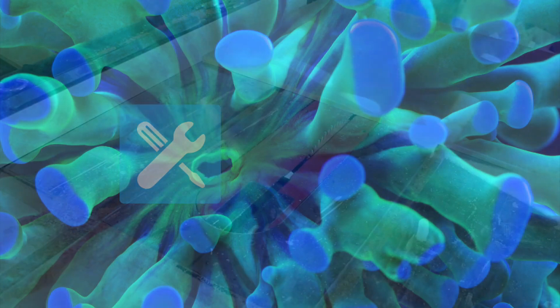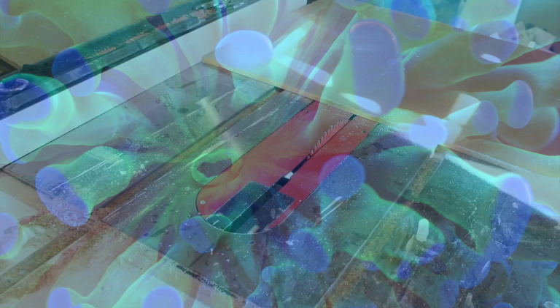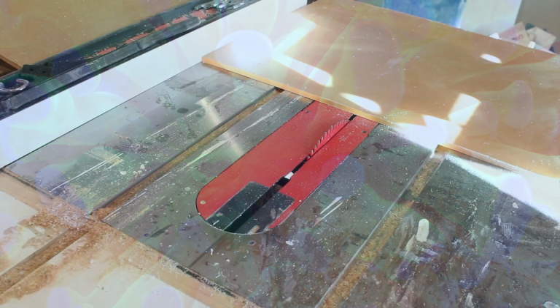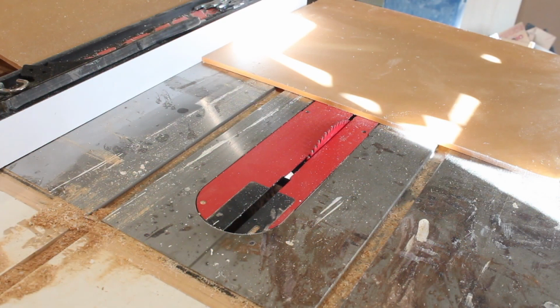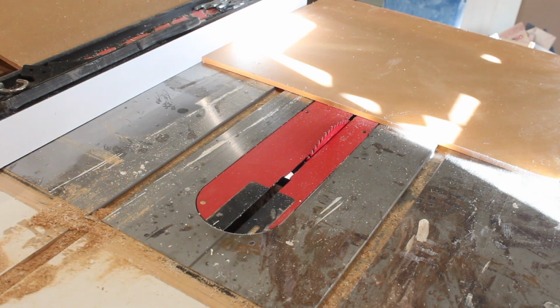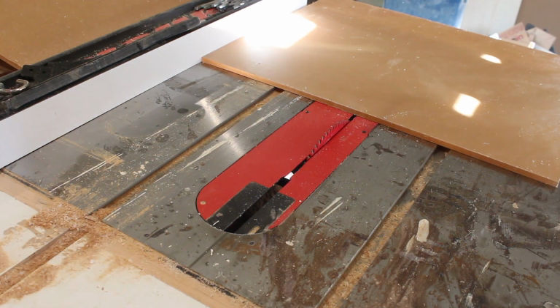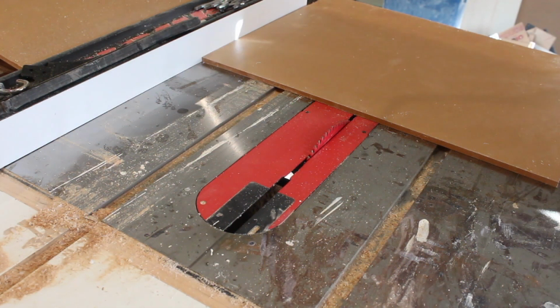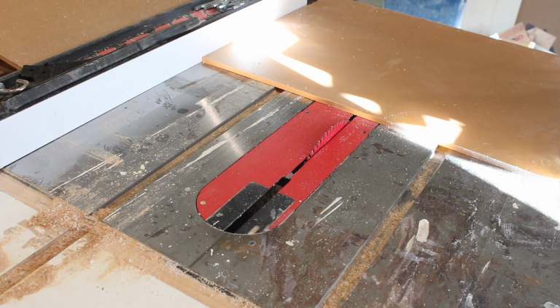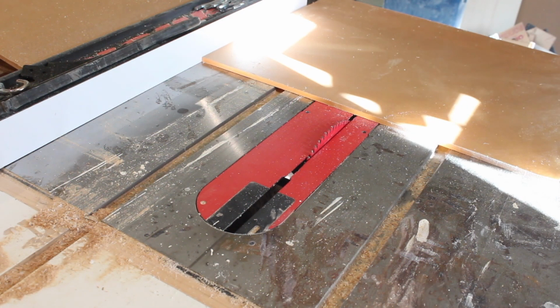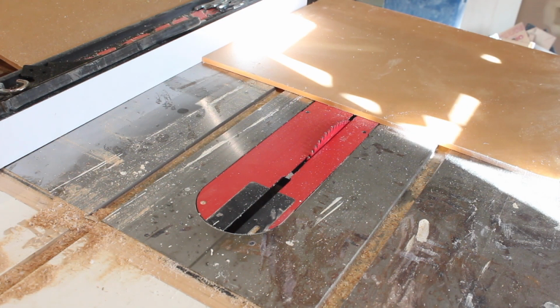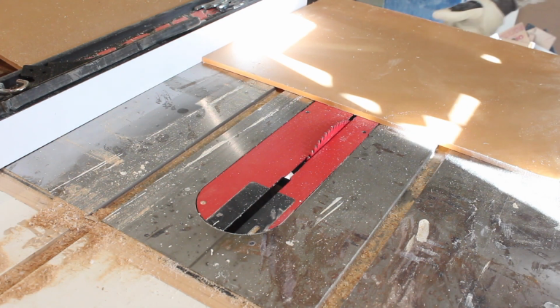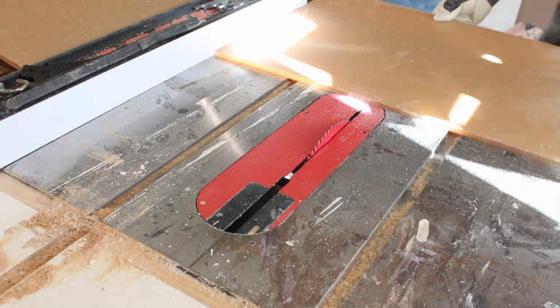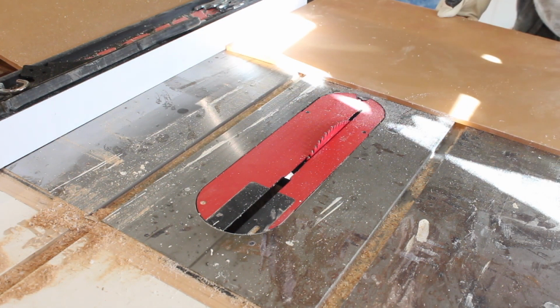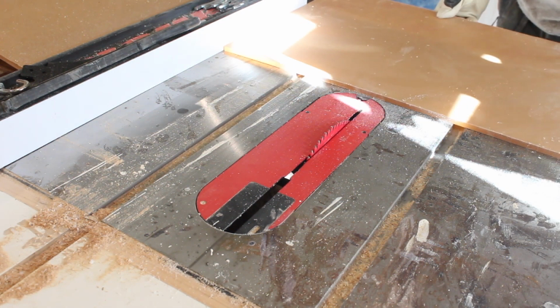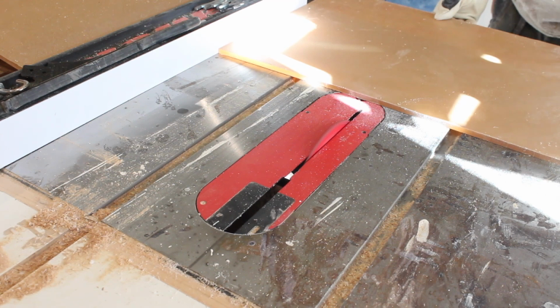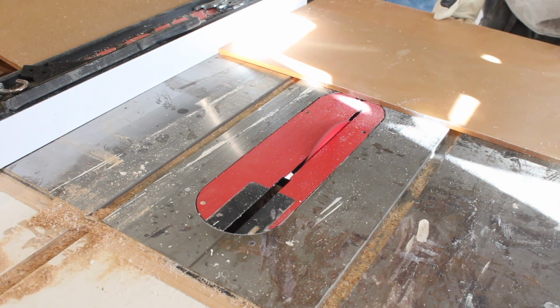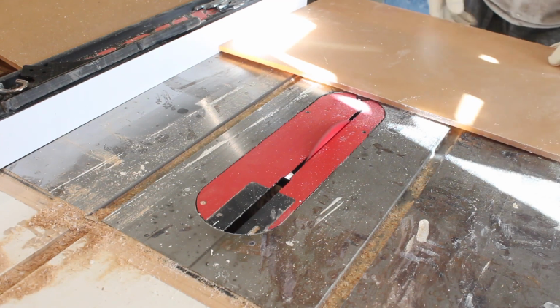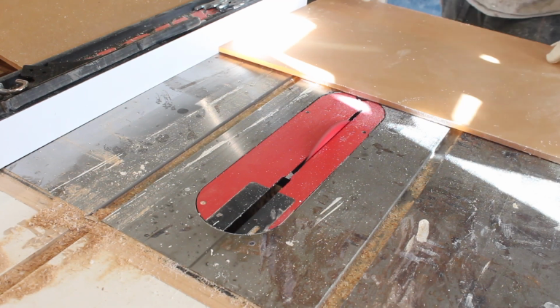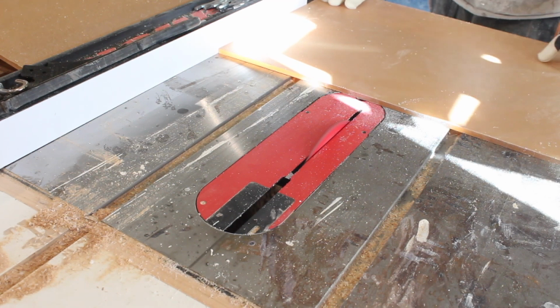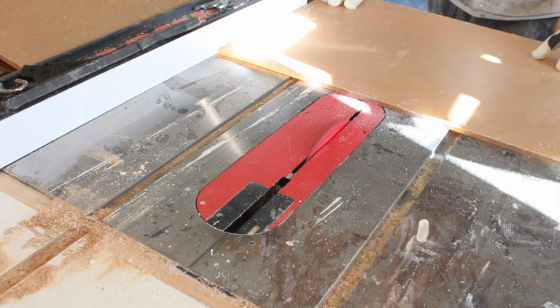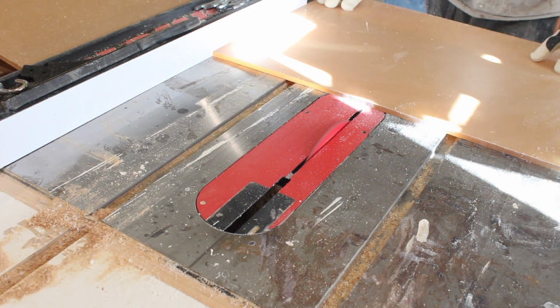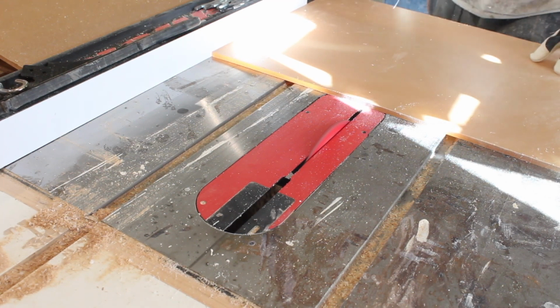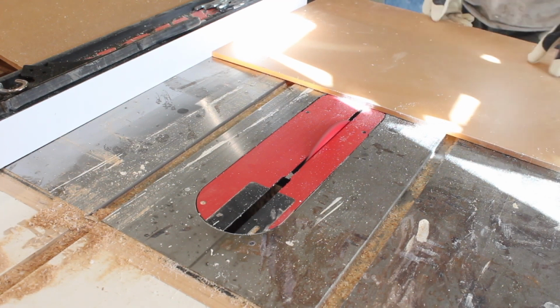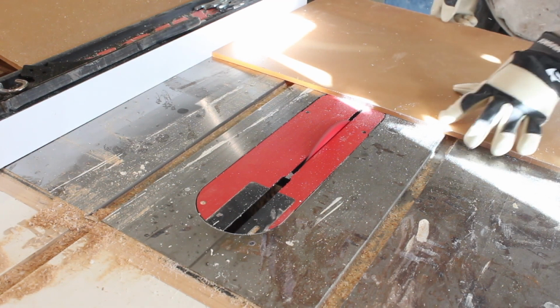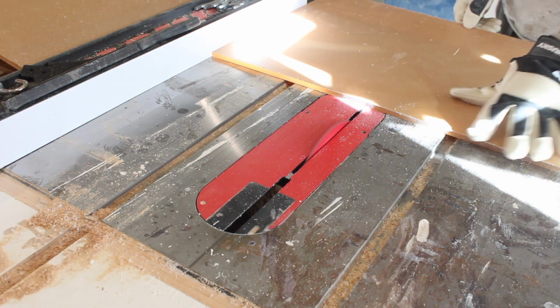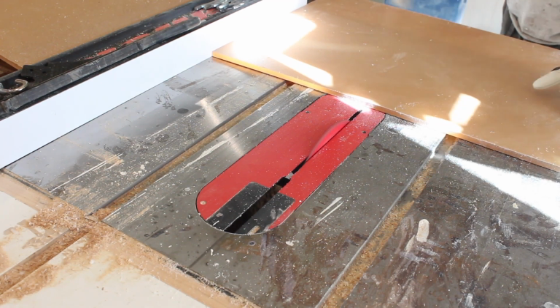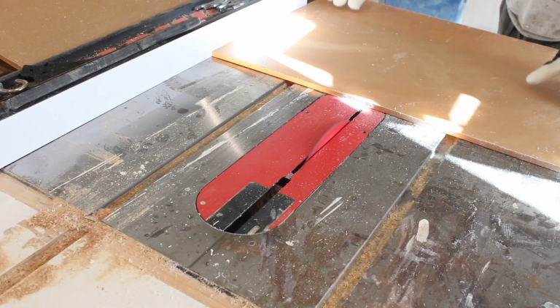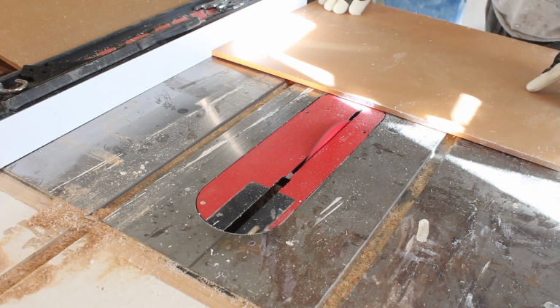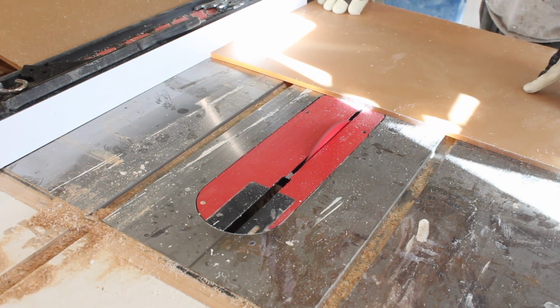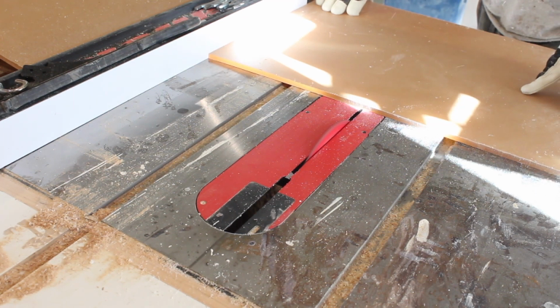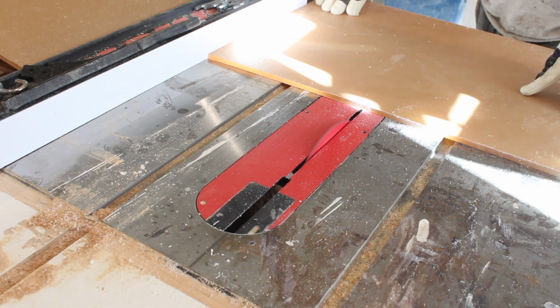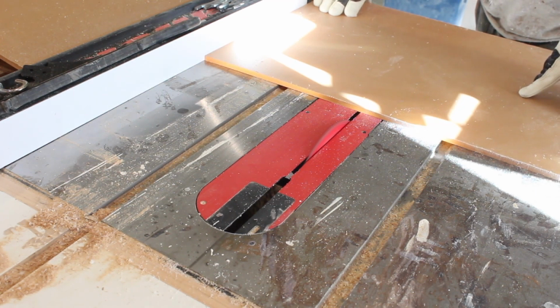Welcome back to the channel. Today we're going to be making the sumps. And if you haven't watched the first two episodes, I'll put the links to those in the video in the upper right hand corner if I can figure out how to do that. Okay, there we go.